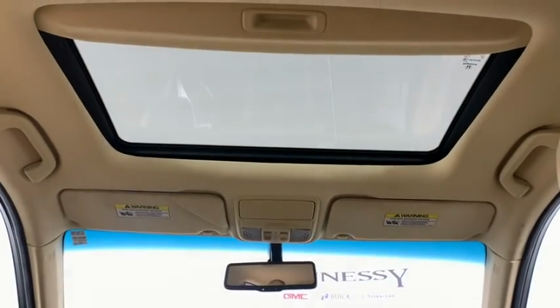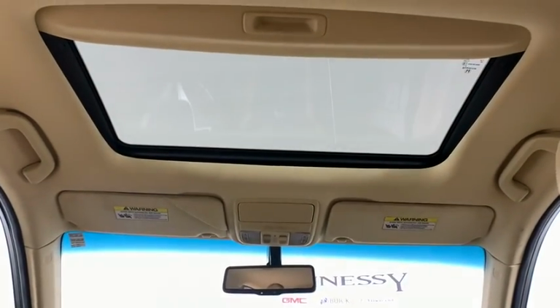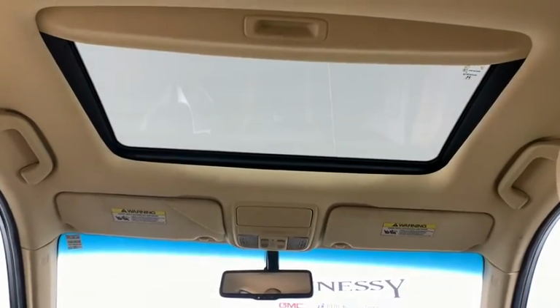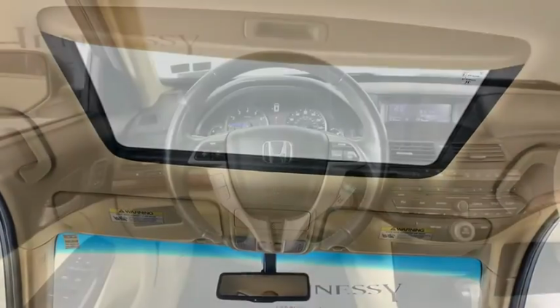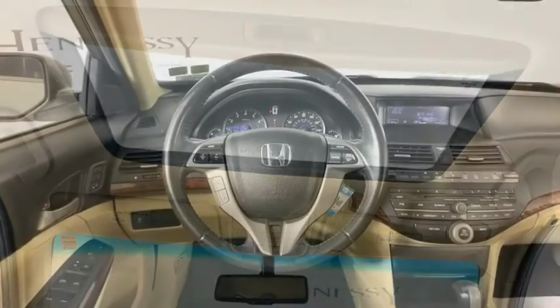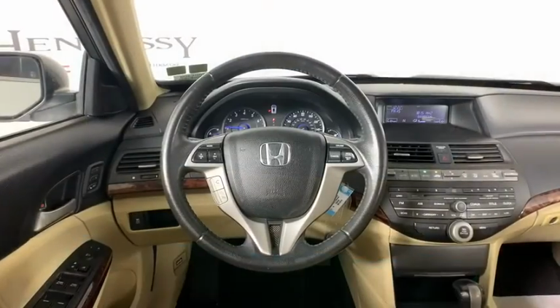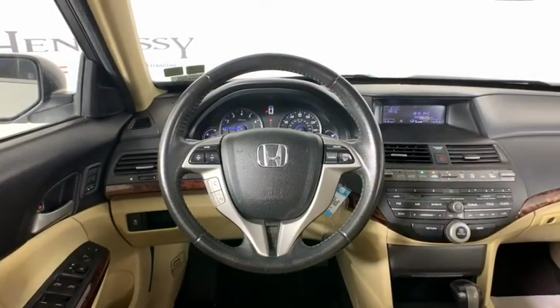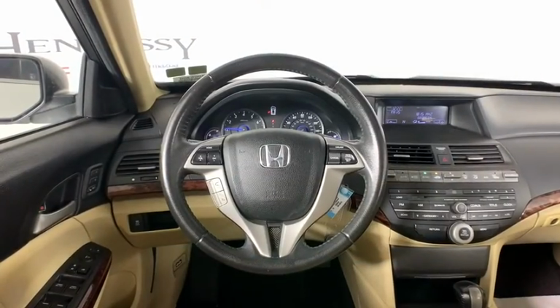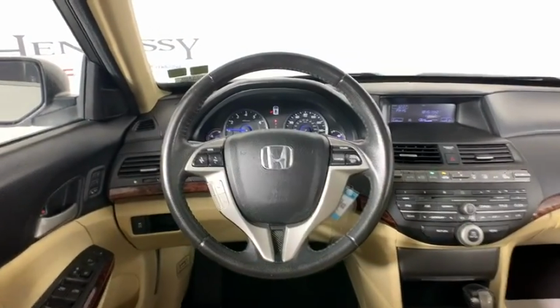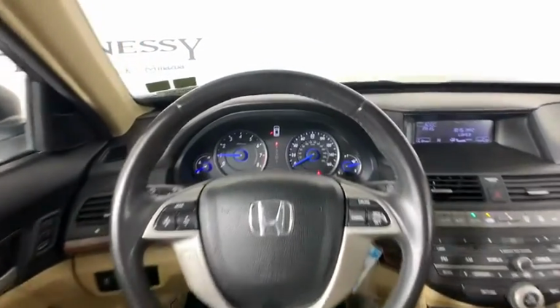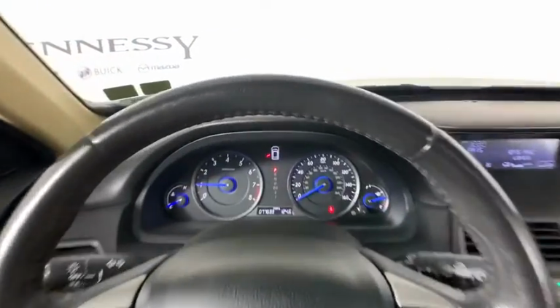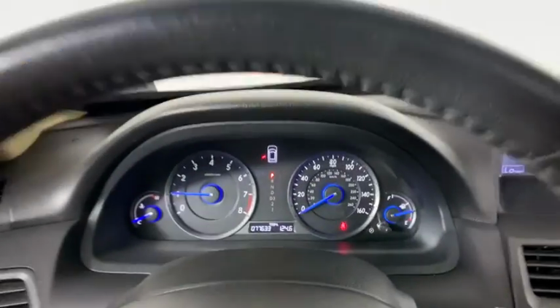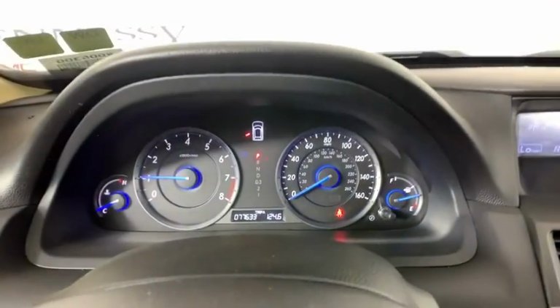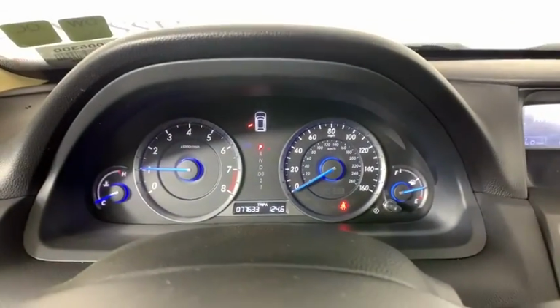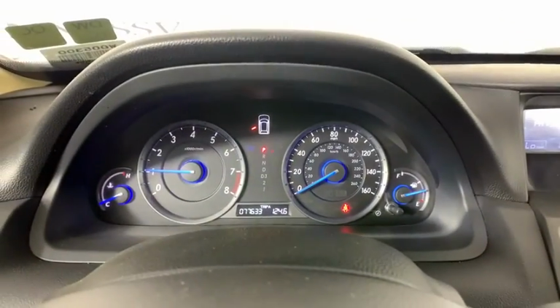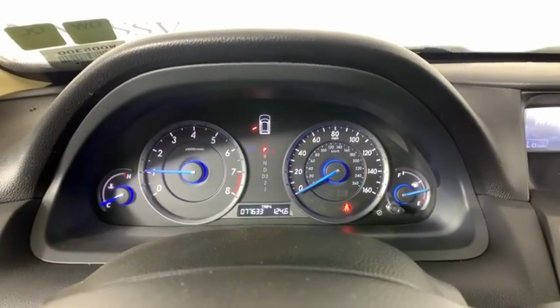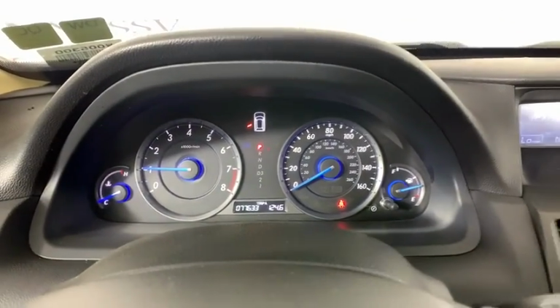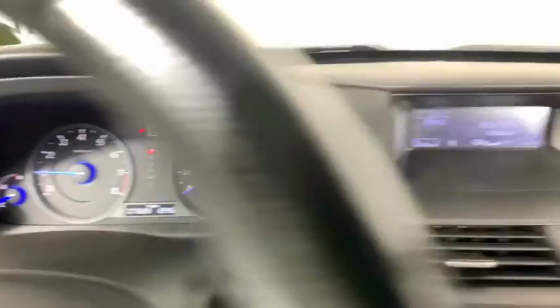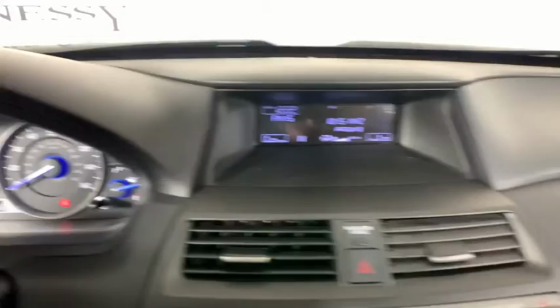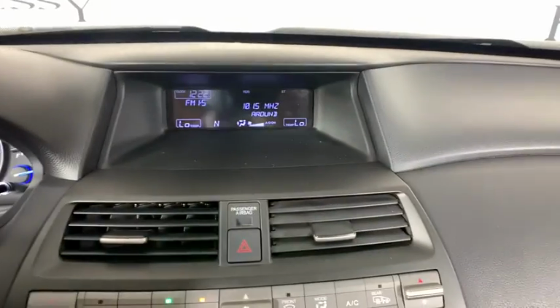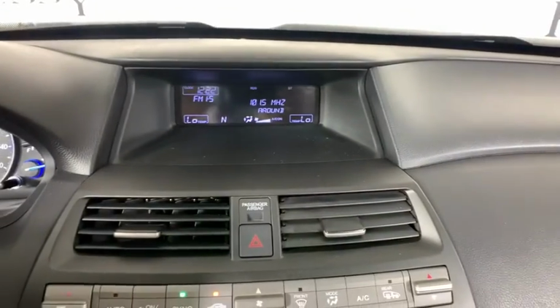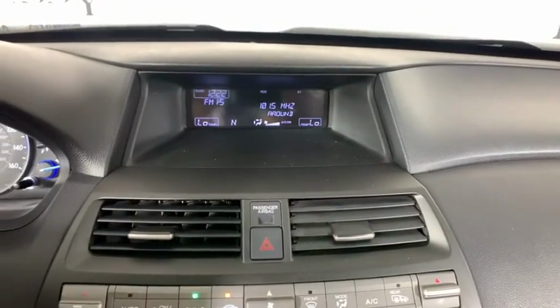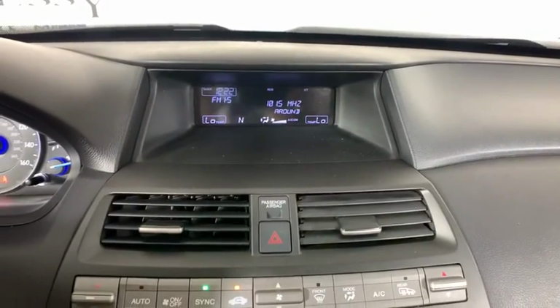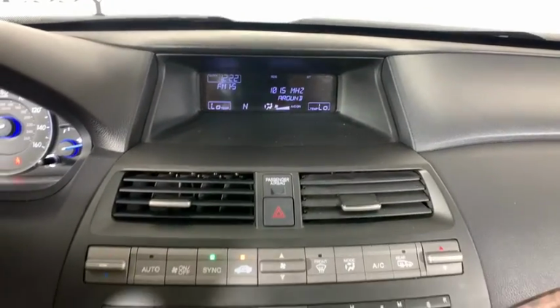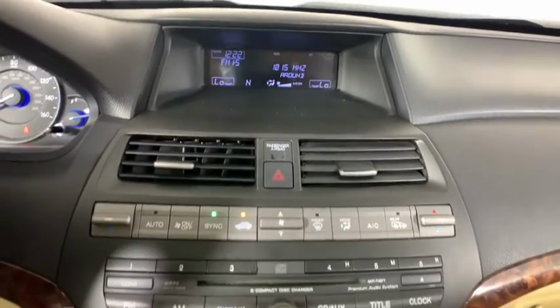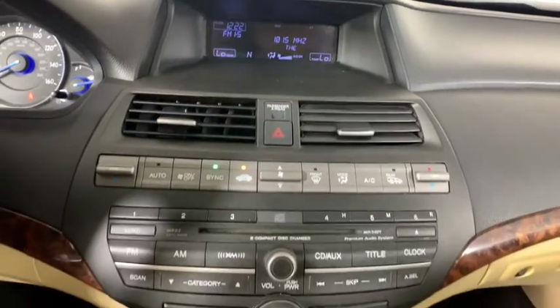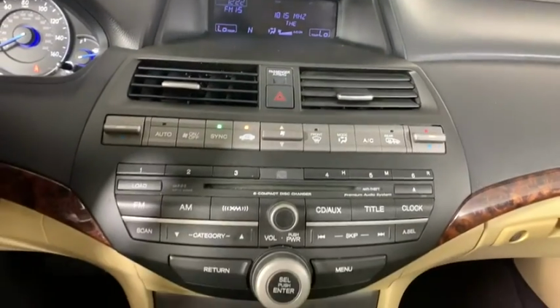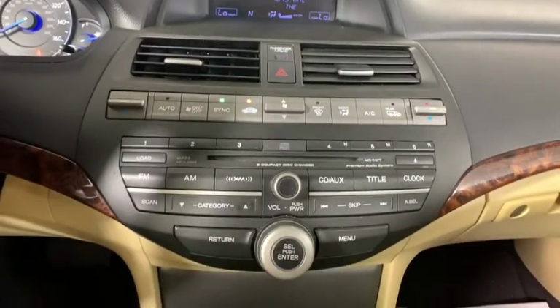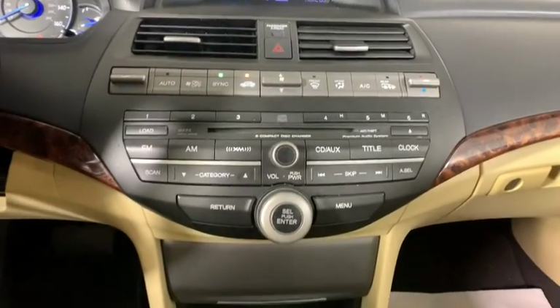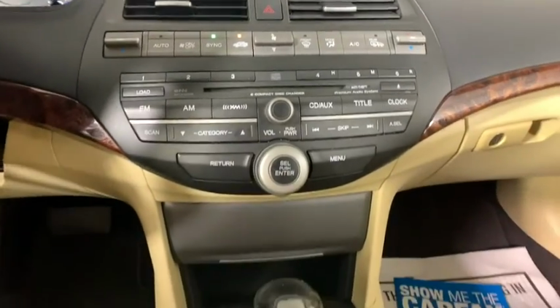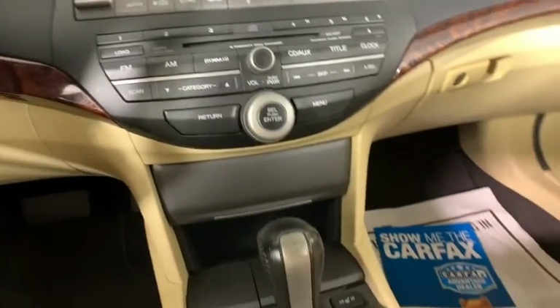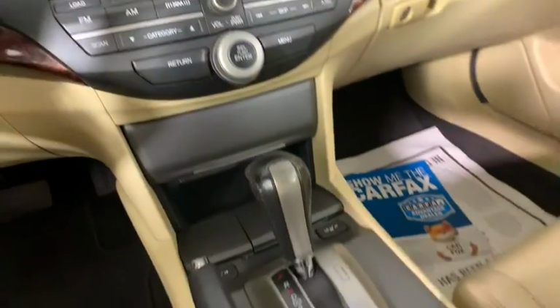Brake assist, remote keyless entry, overhead console, tachometer. Wouldn't you look great in this vehicle? Stop in today and see for yourself. I'll see you next time. Good night.